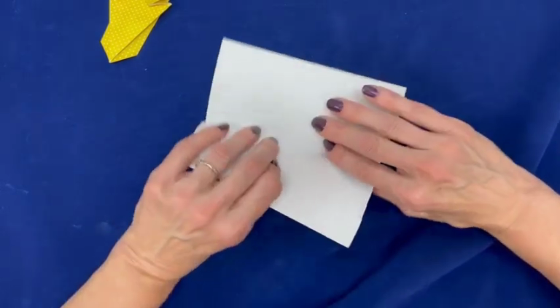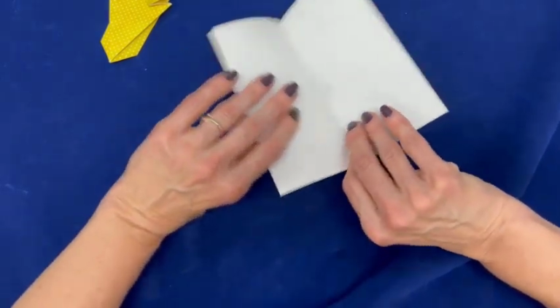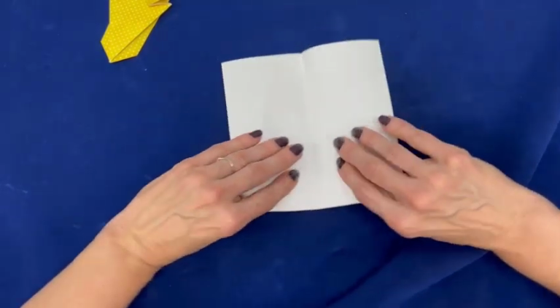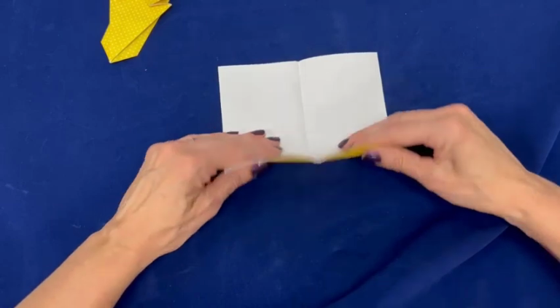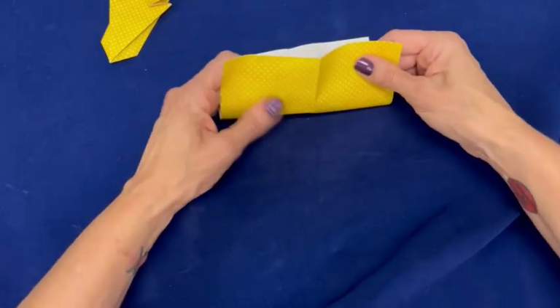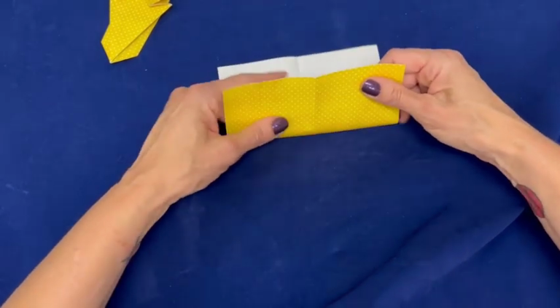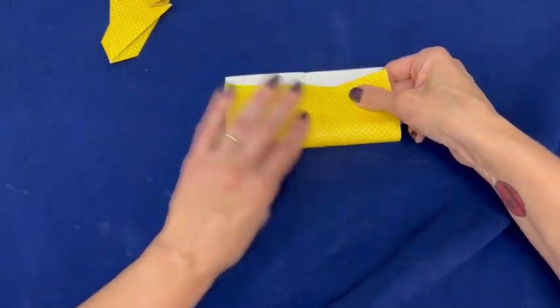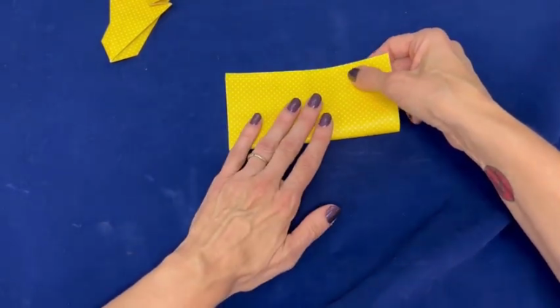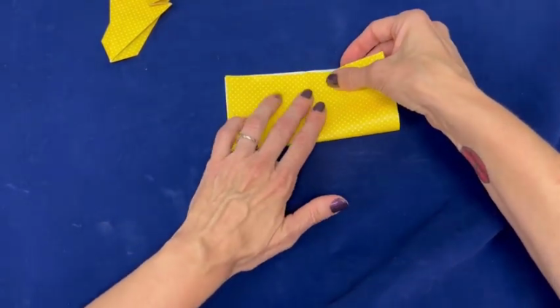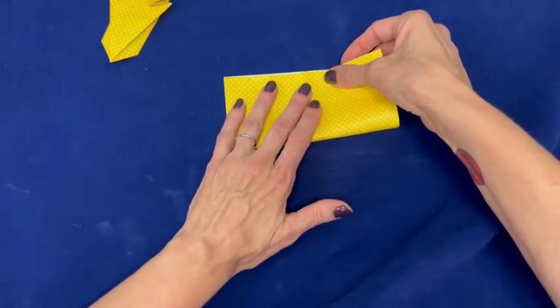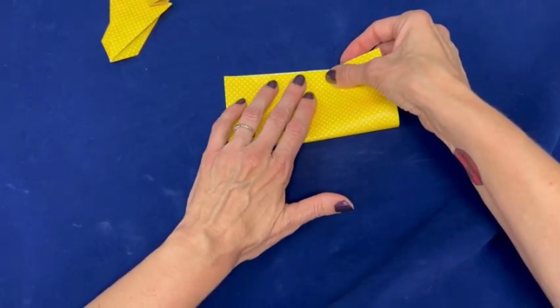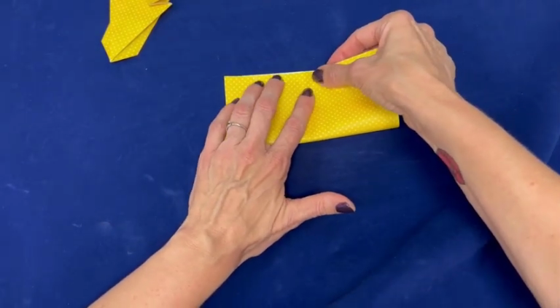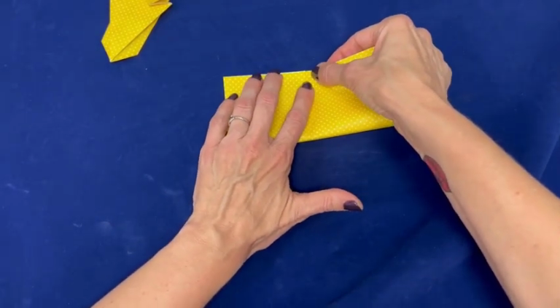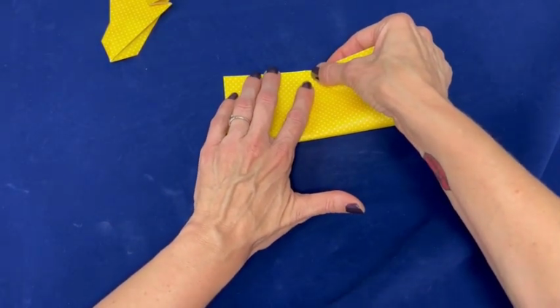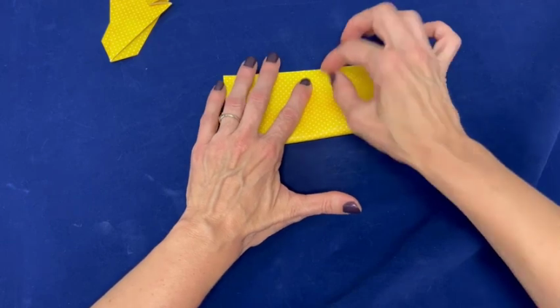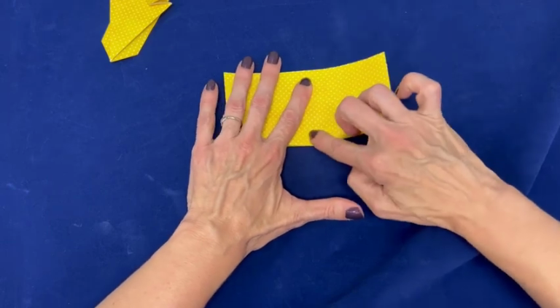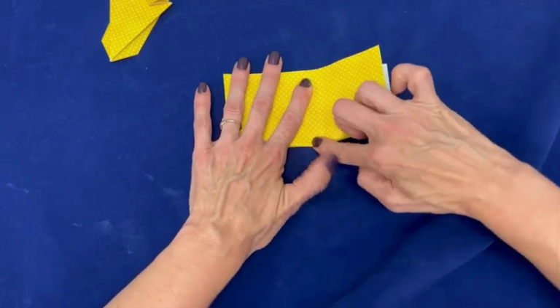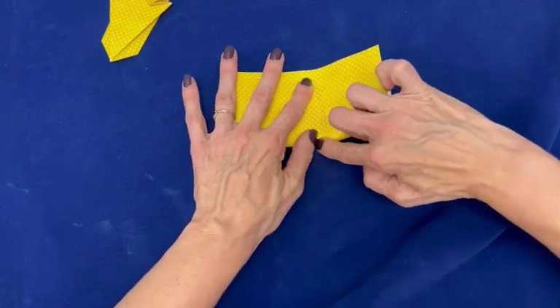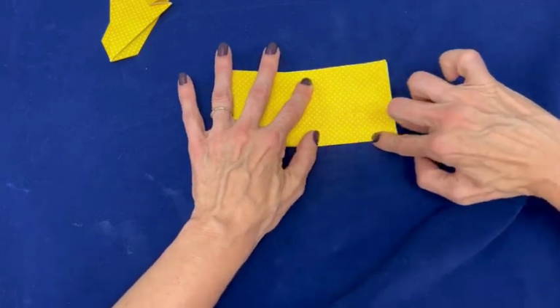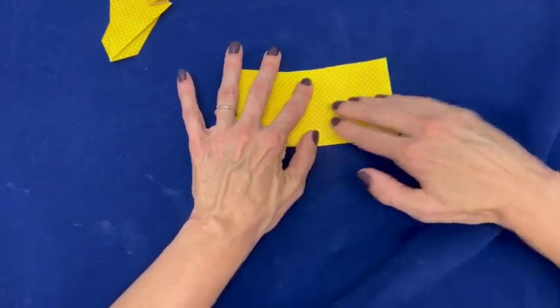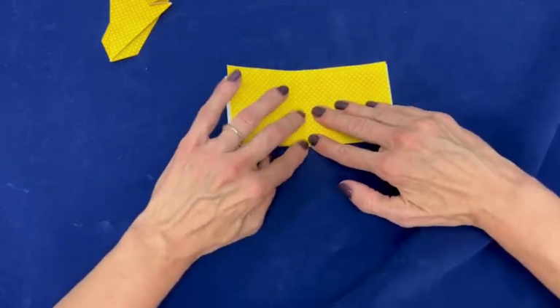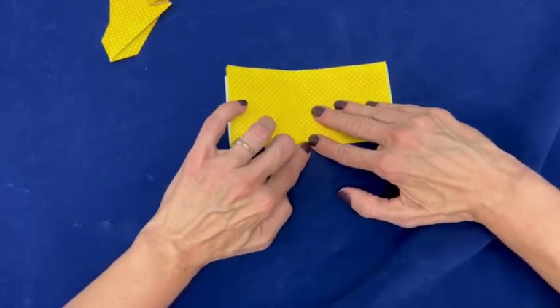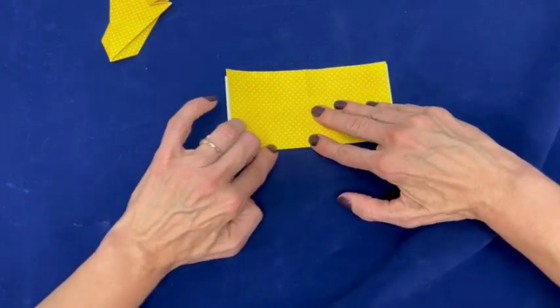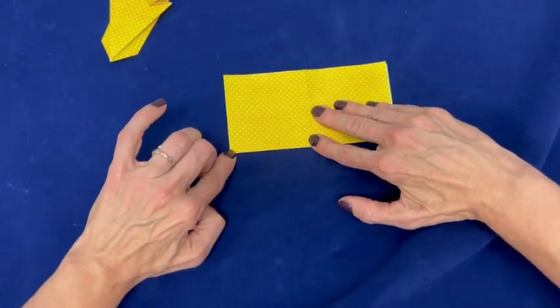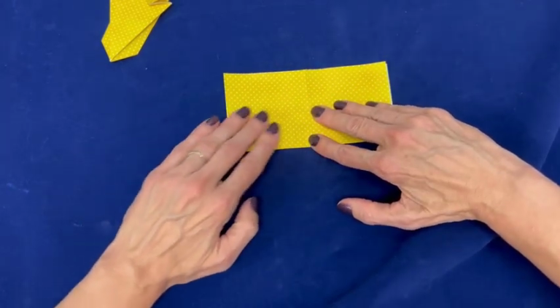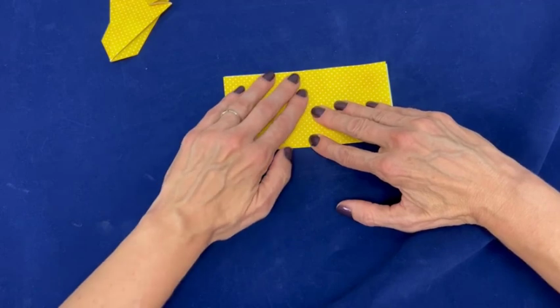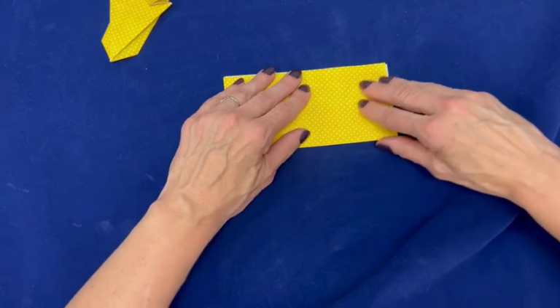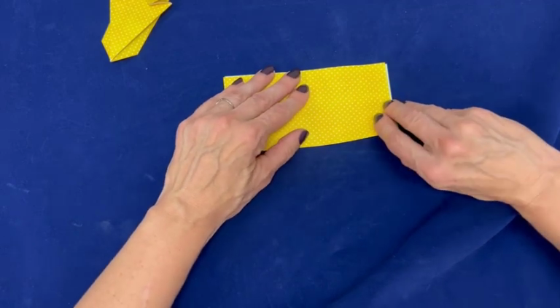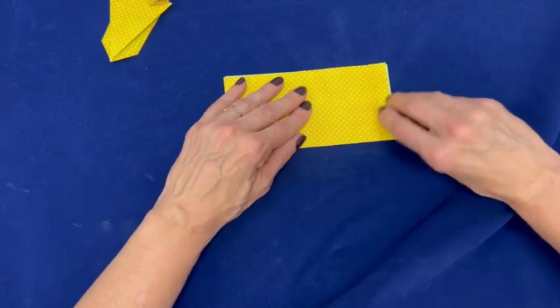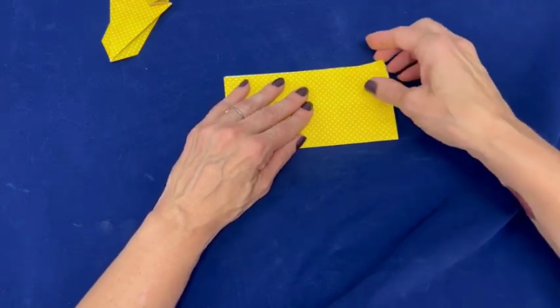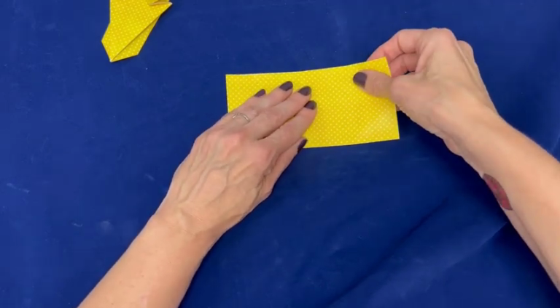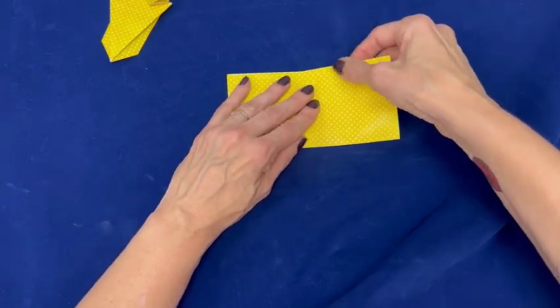Open the paper and fold in half in the other direction. Keep the opening facing away from you.